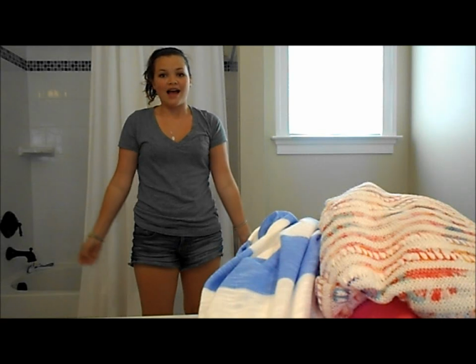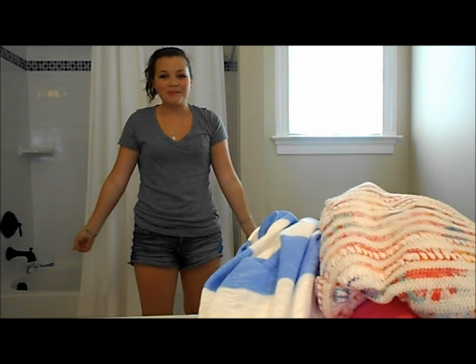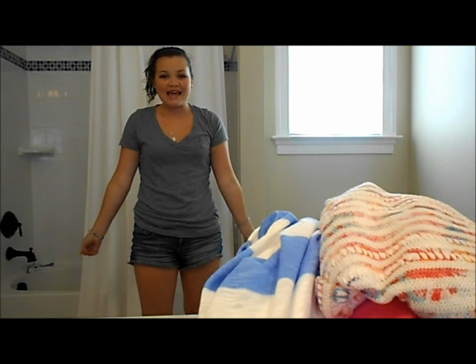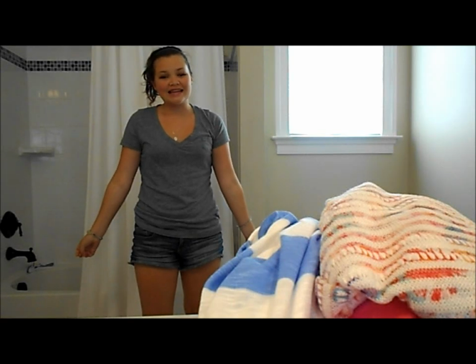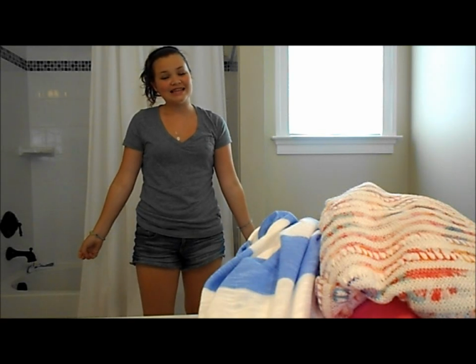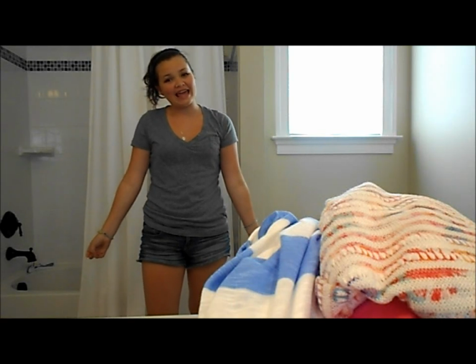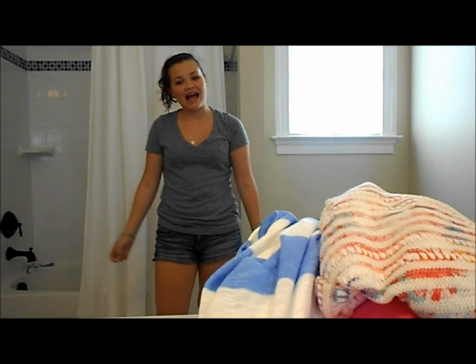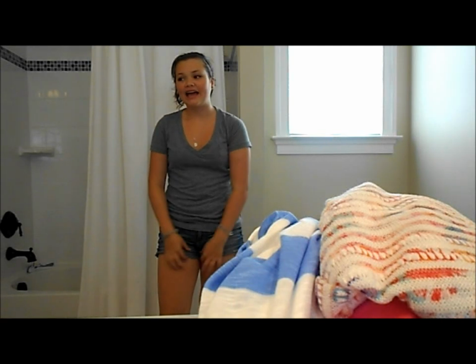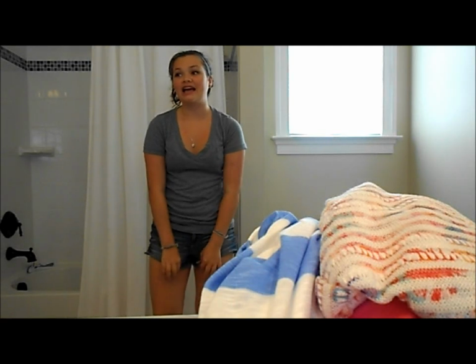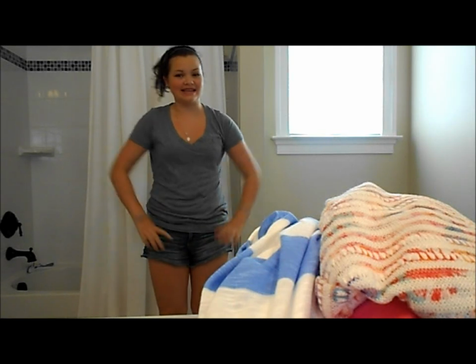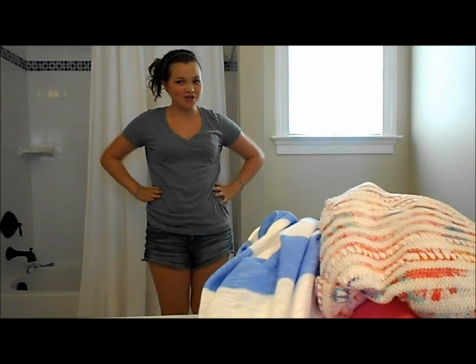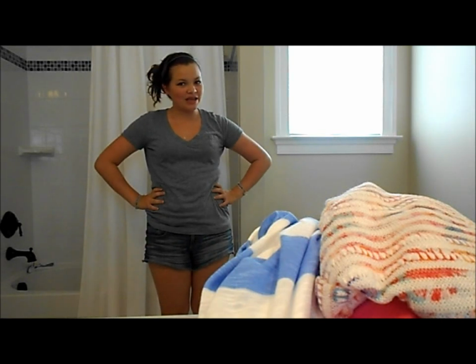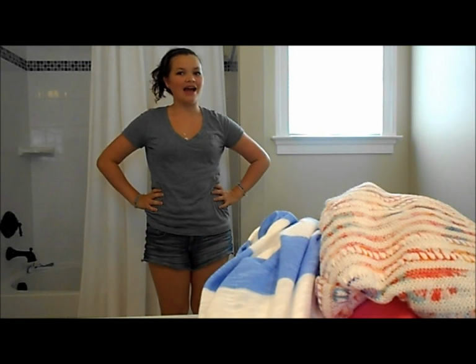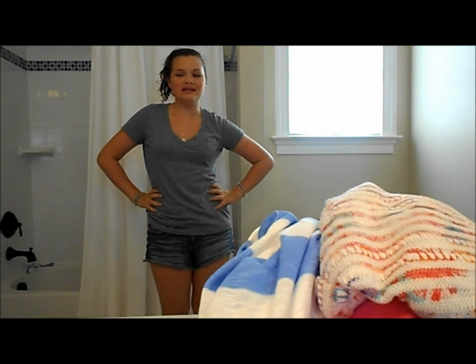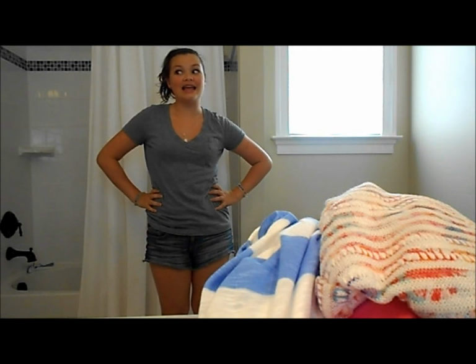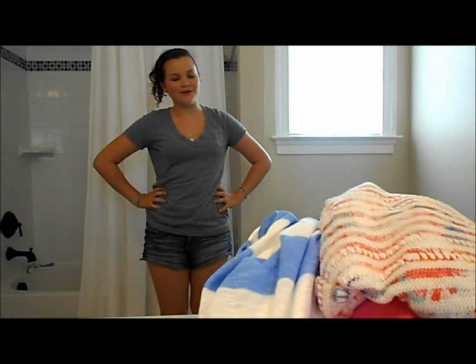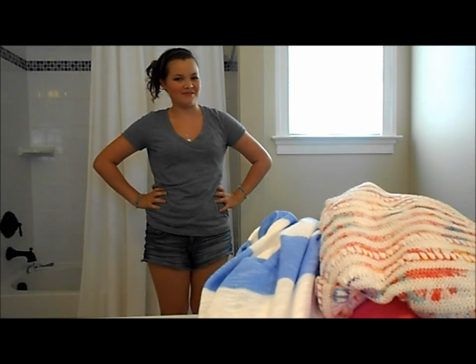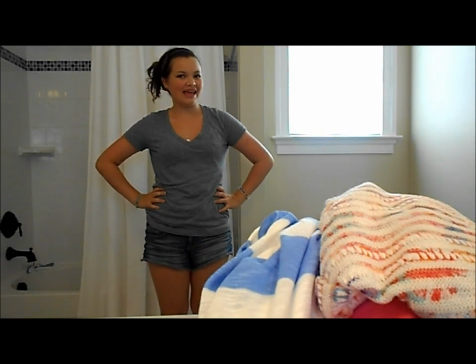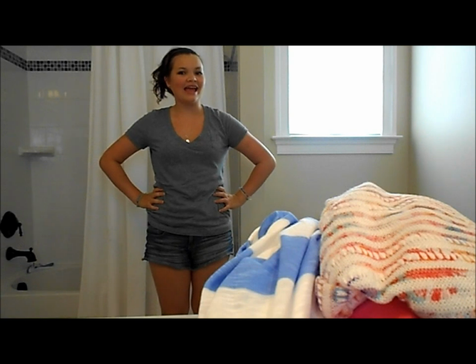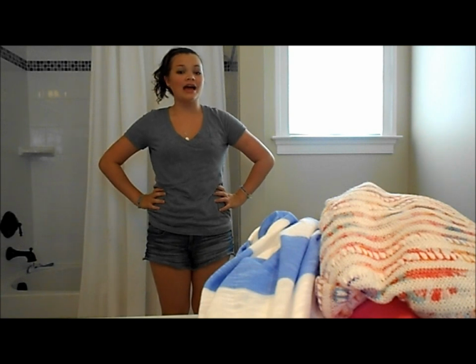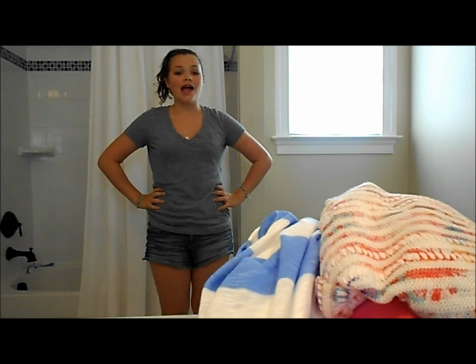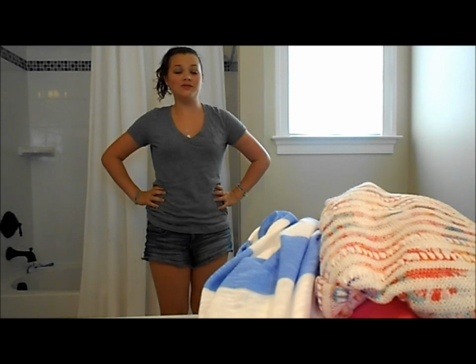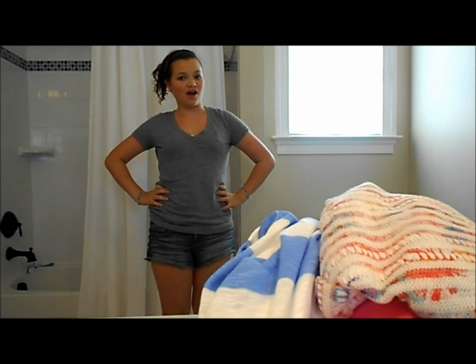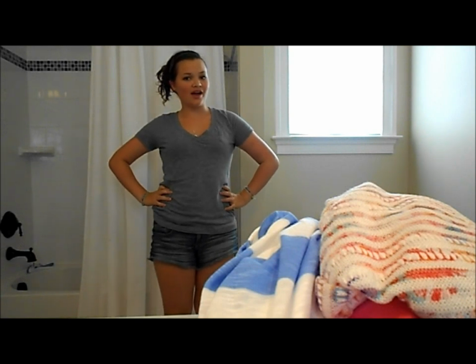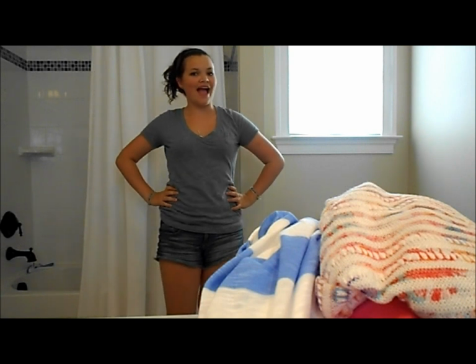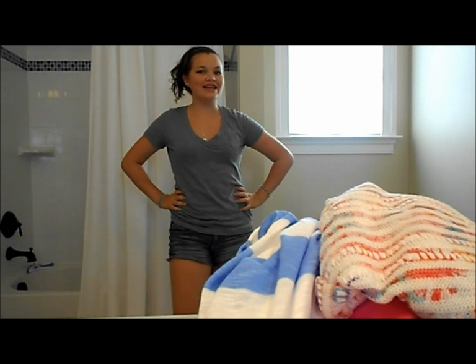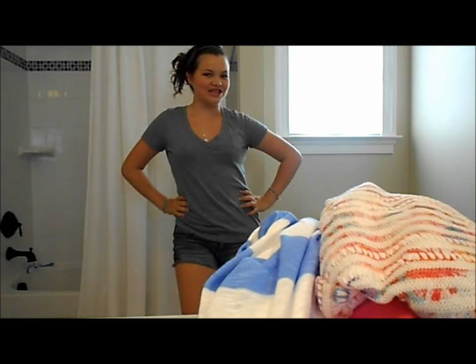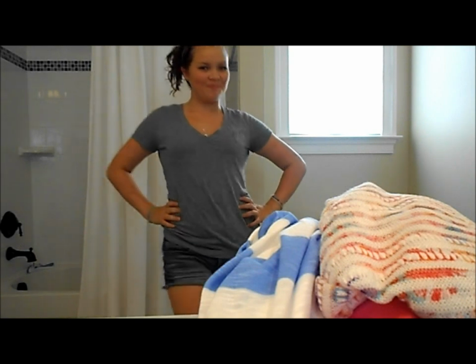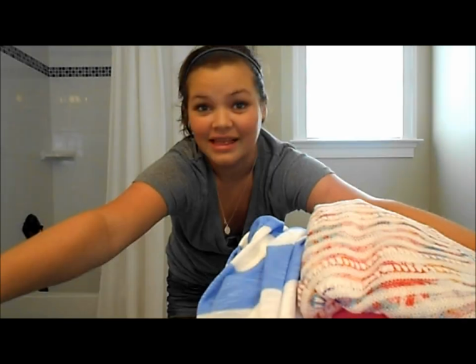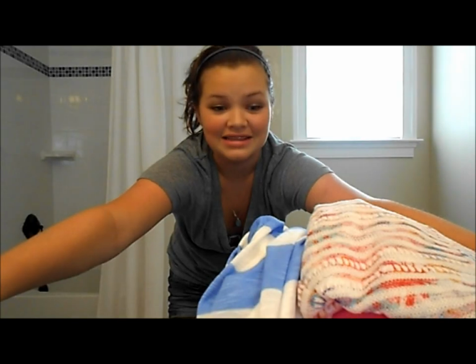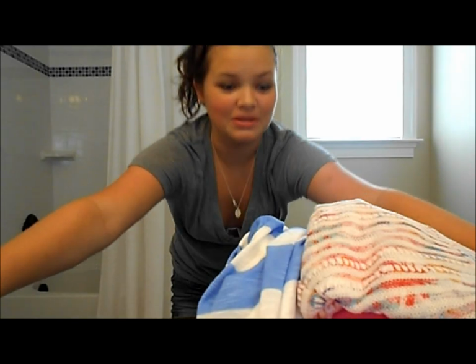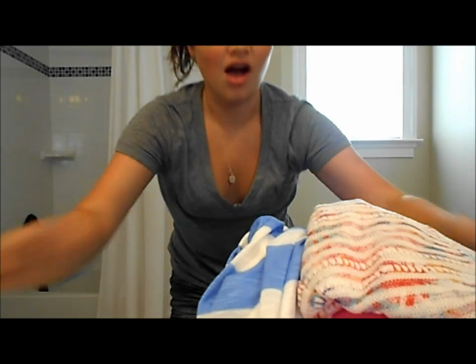Hi everybody, and today I did some shopping. I was downtown today and I went to Zara and H&M. Let's get started with the haul.